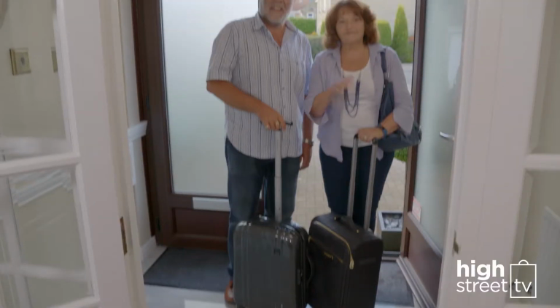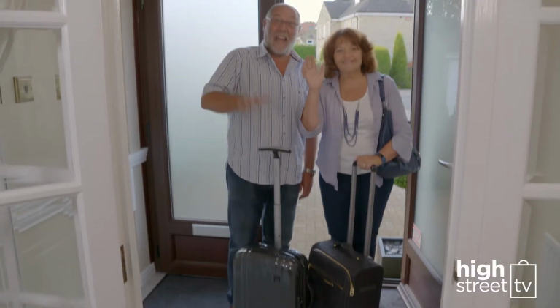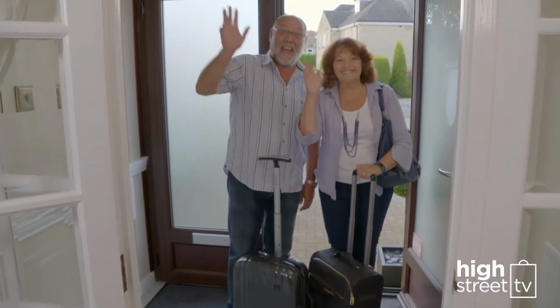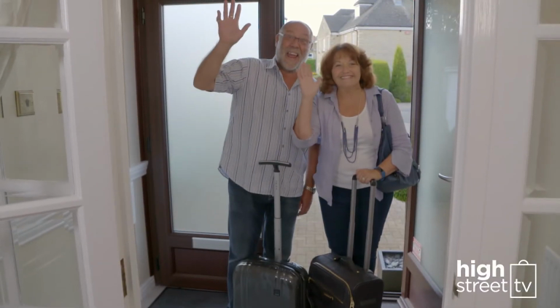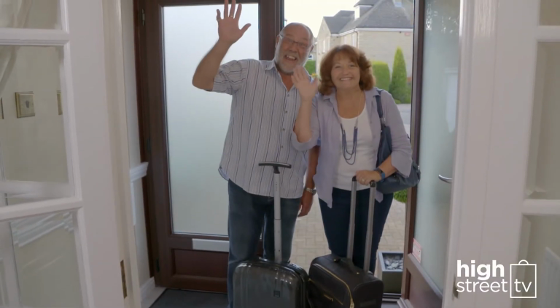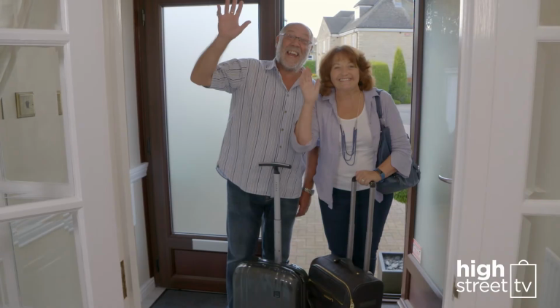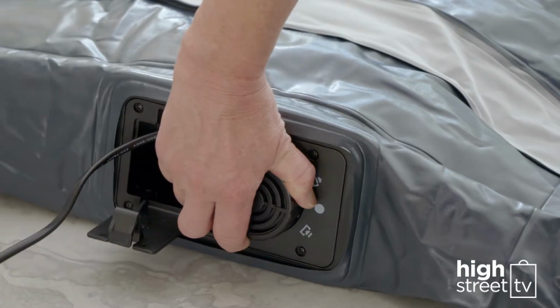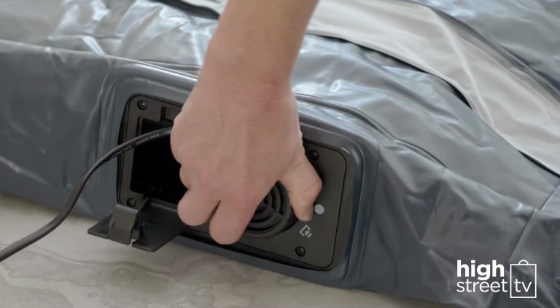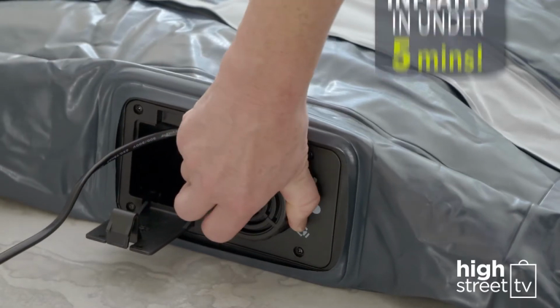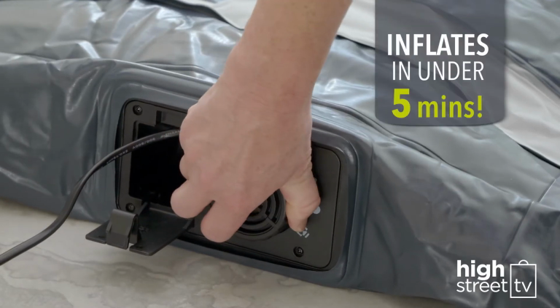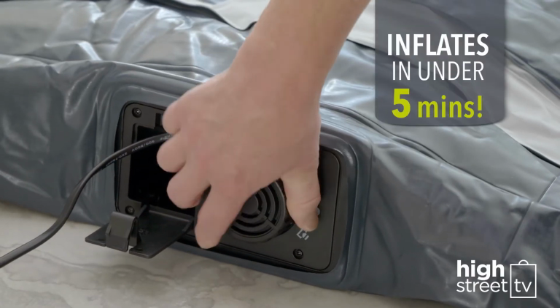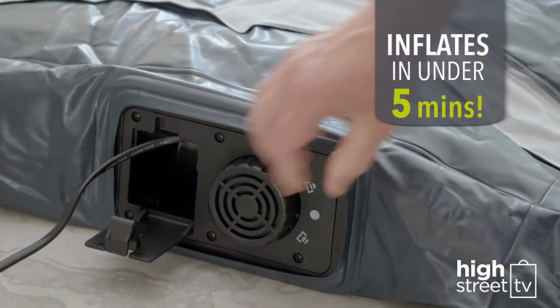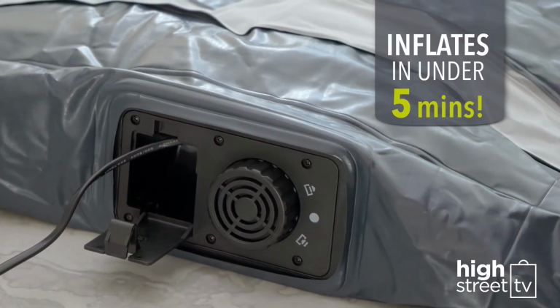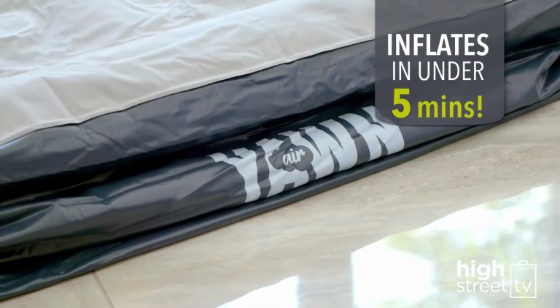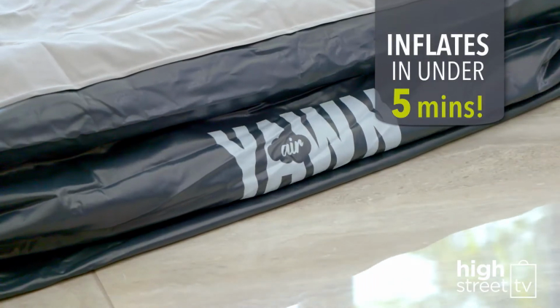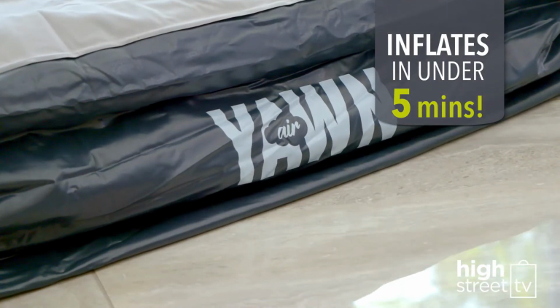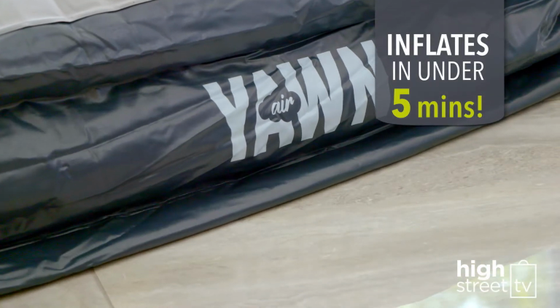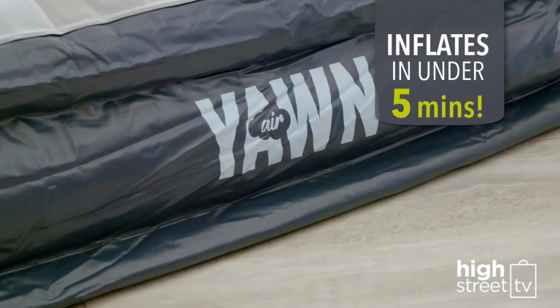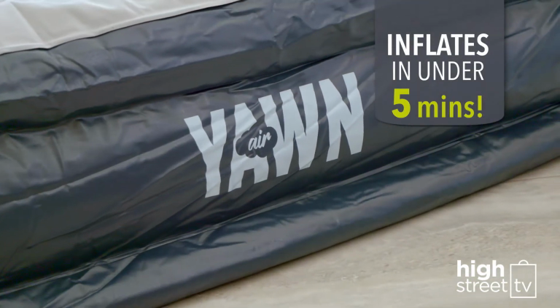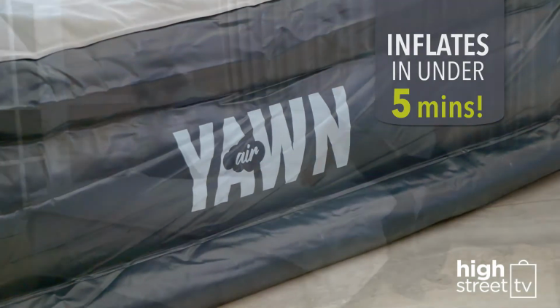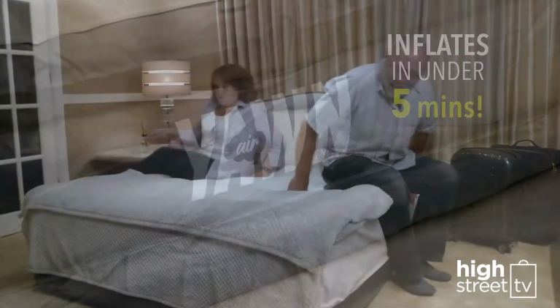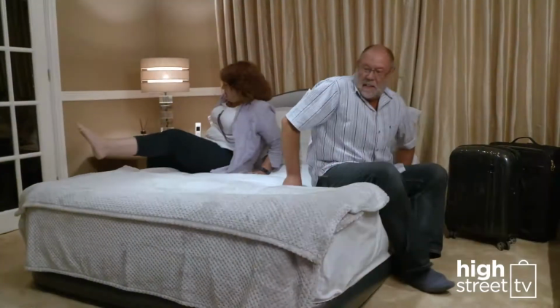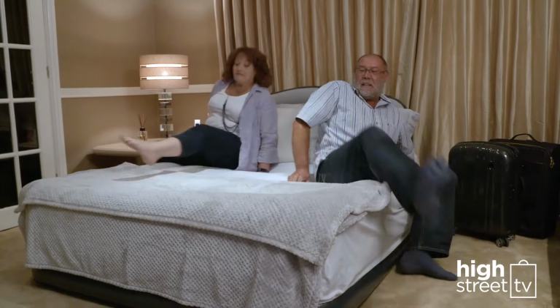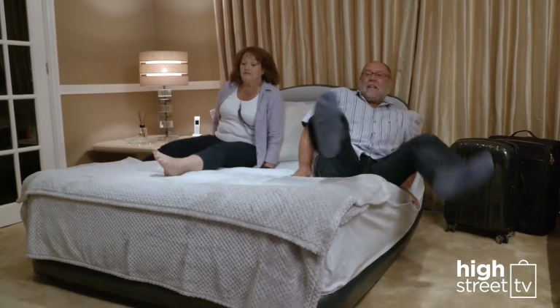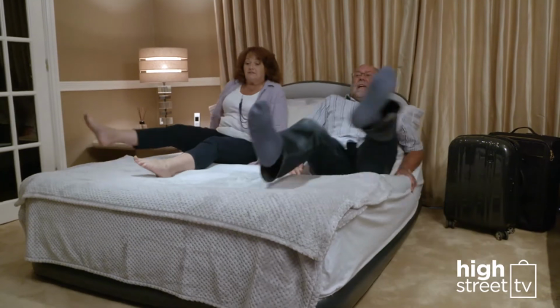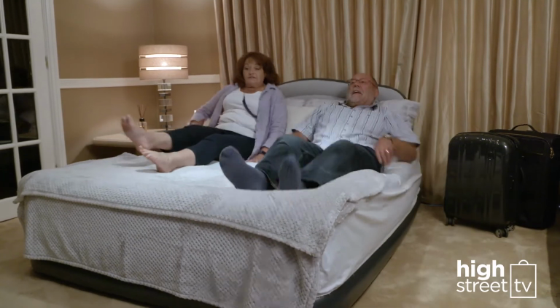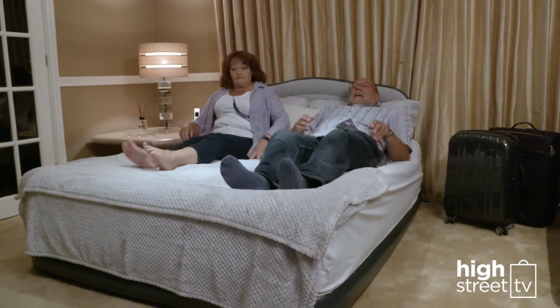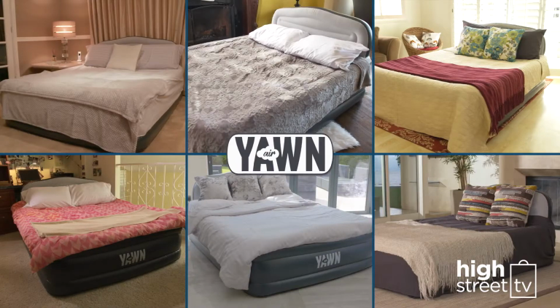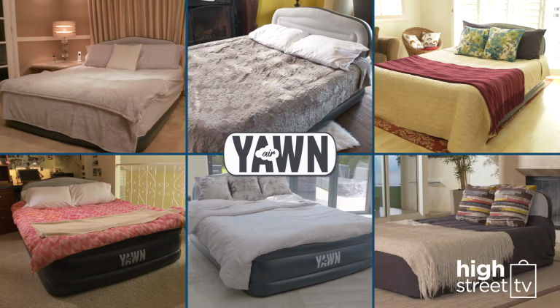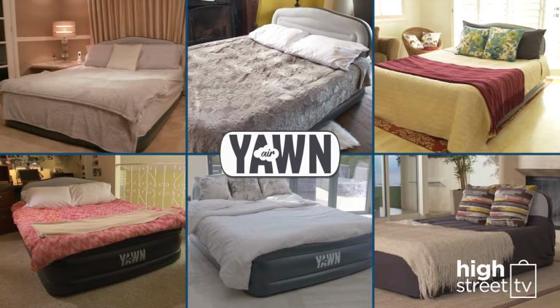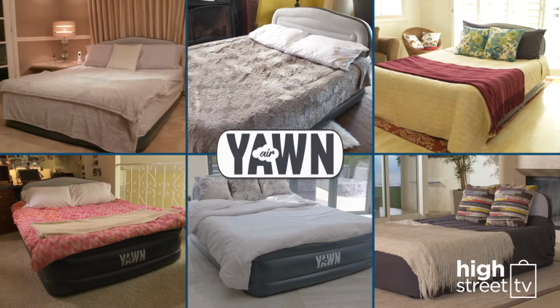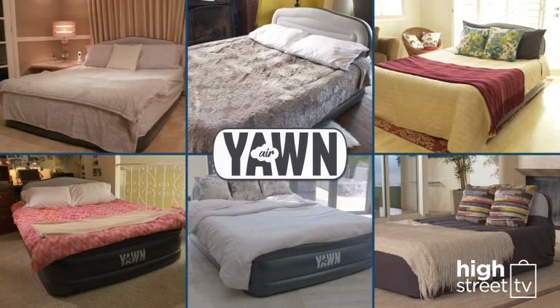No guest room? No problem. At the turn of the built-in switch, the Yorn Air can turn any space in your home into a luxurious, comfortable bedroom in under 5 minutes.